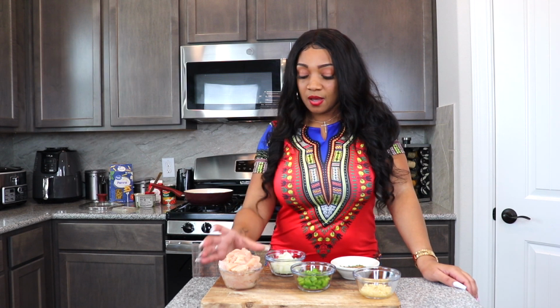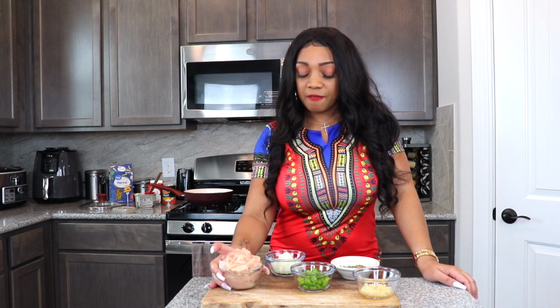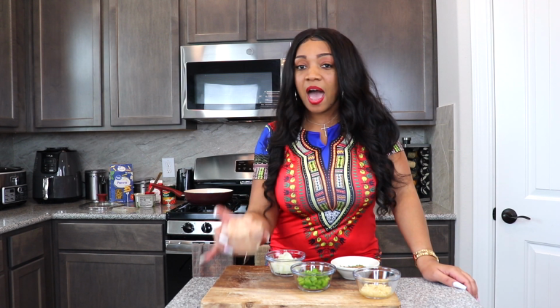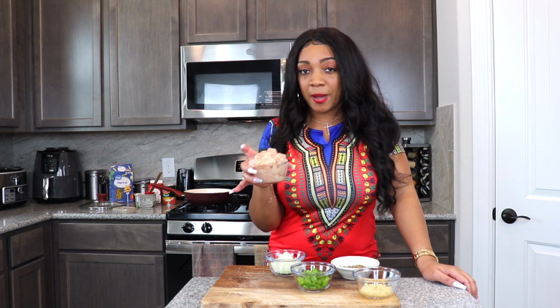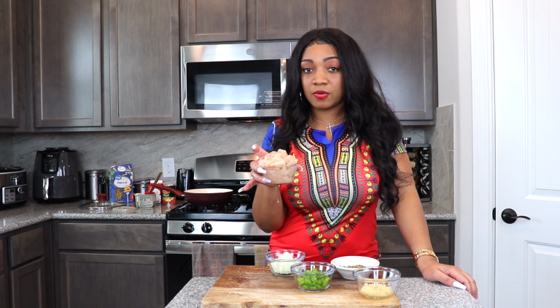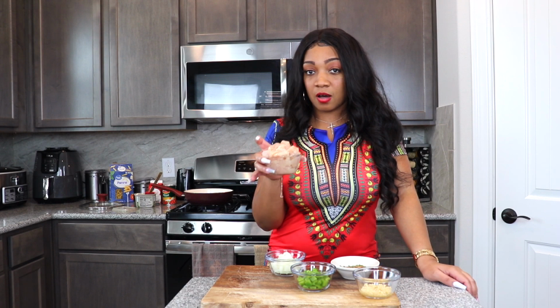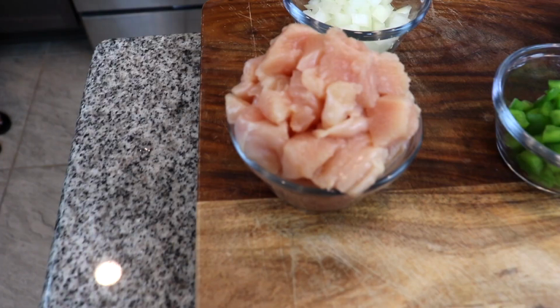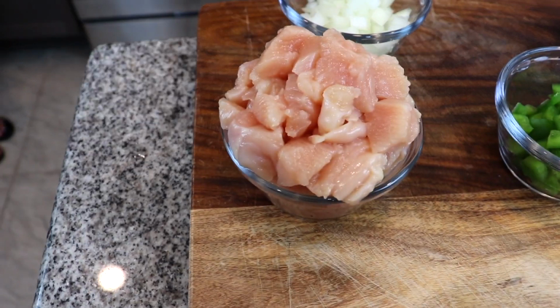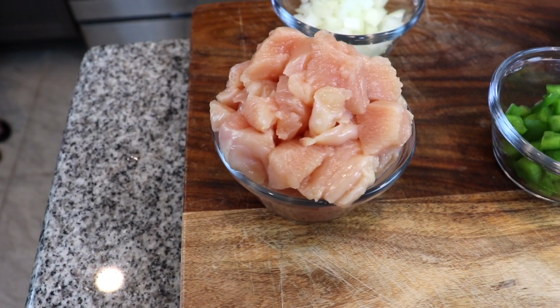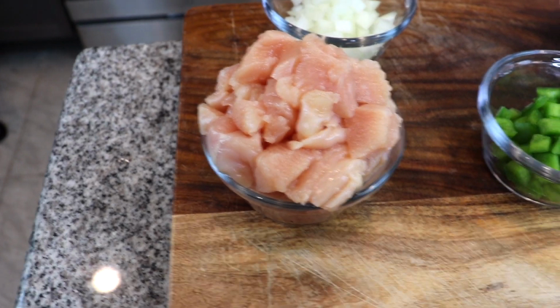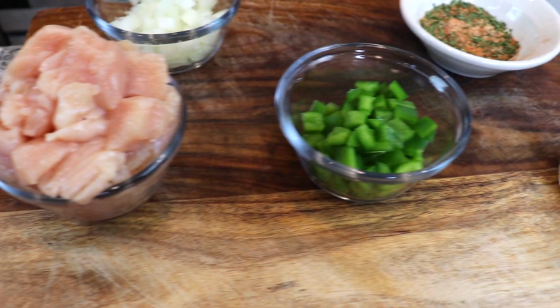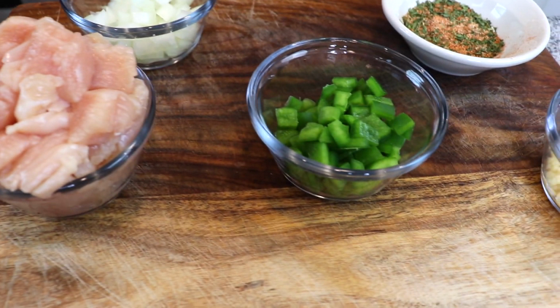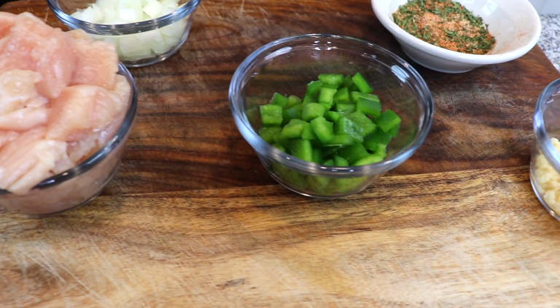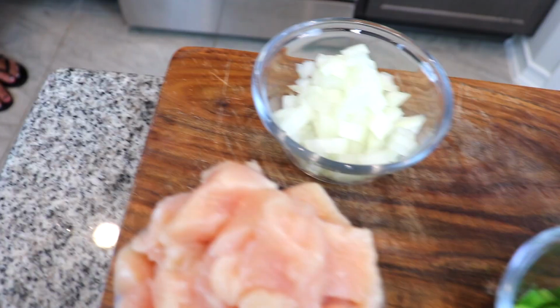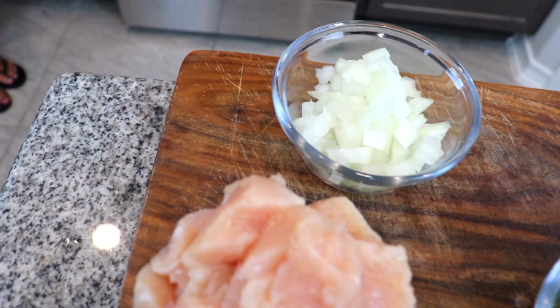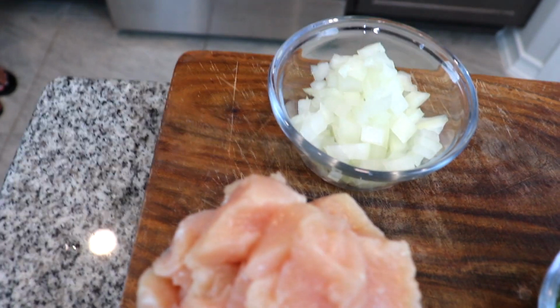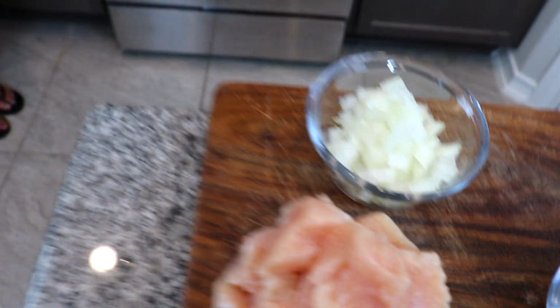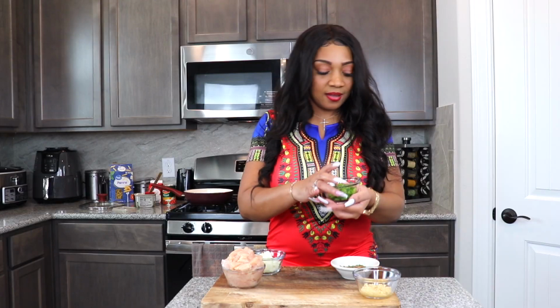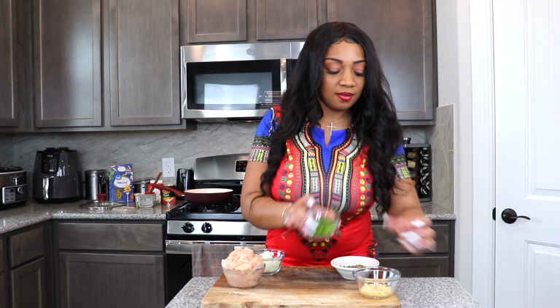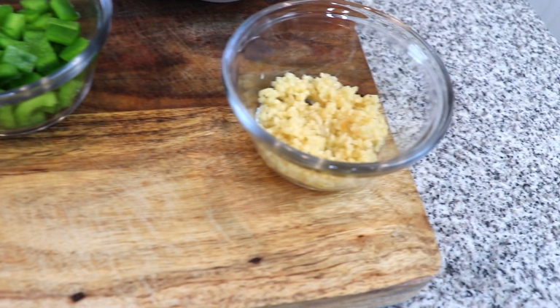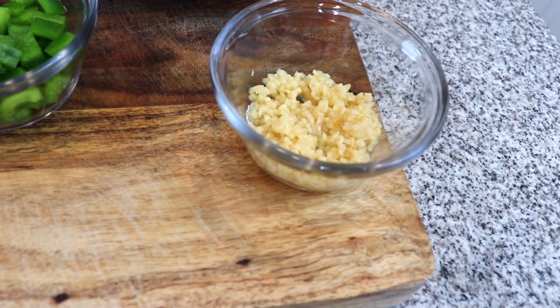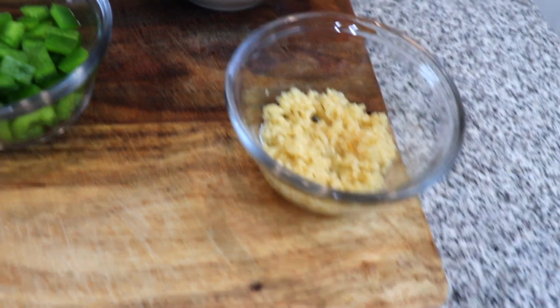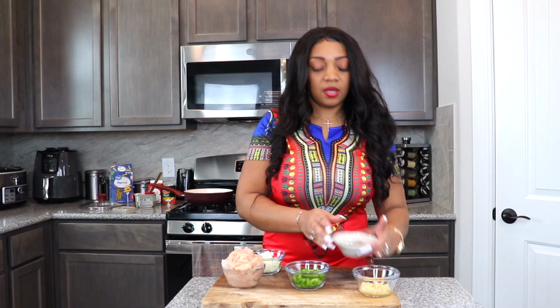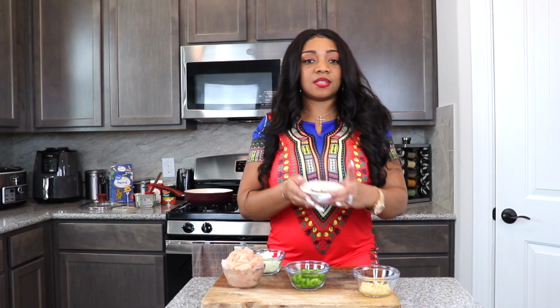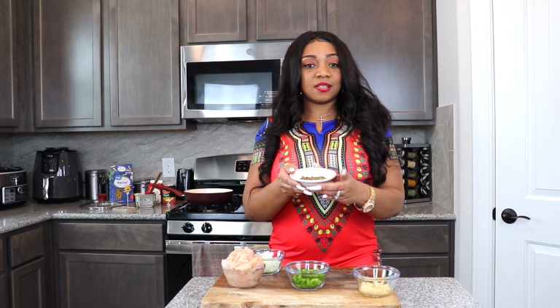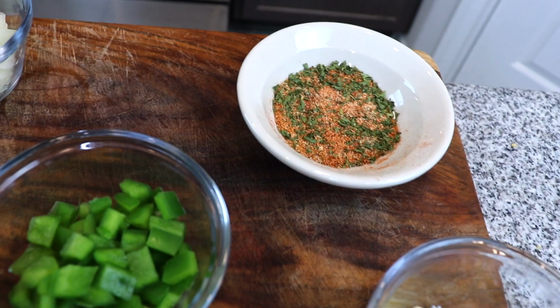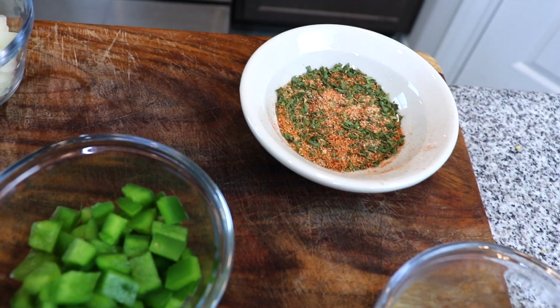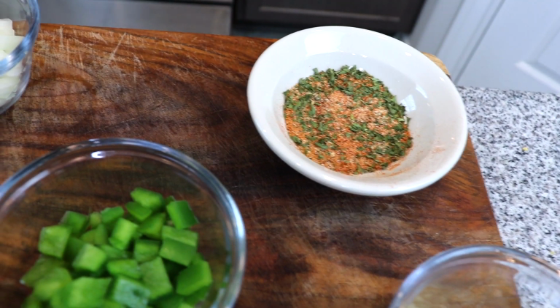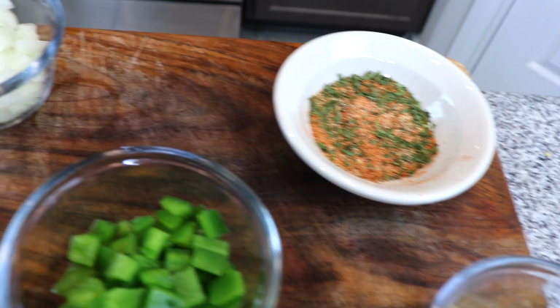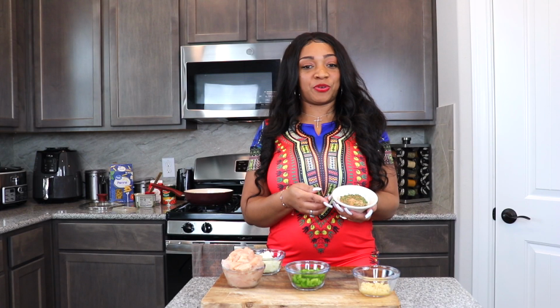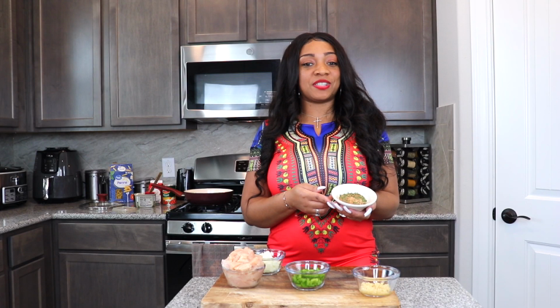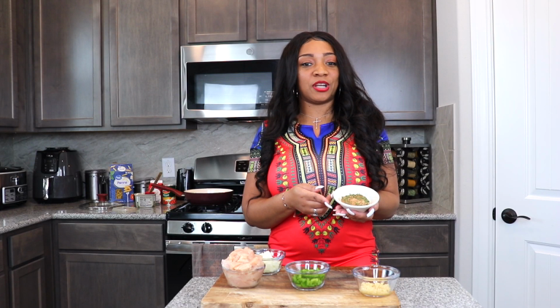I have a half pound of chicken breast, my bell peppers, my onions, and the garlic we're gonna use and the seasonings. The seasonings I'll put in the description down below.